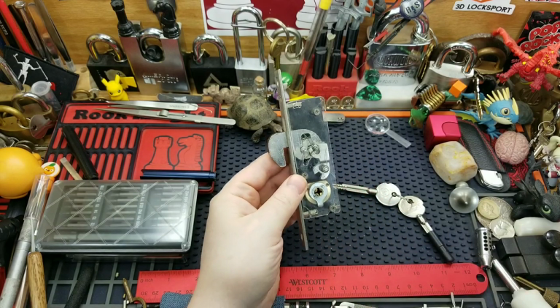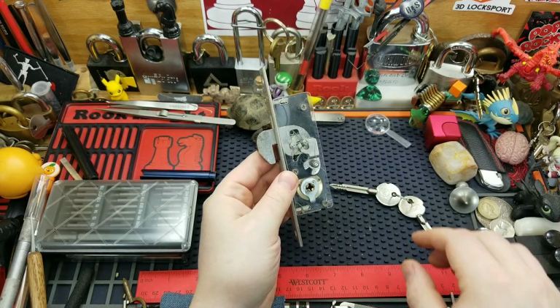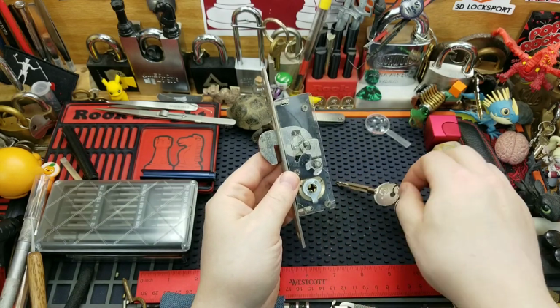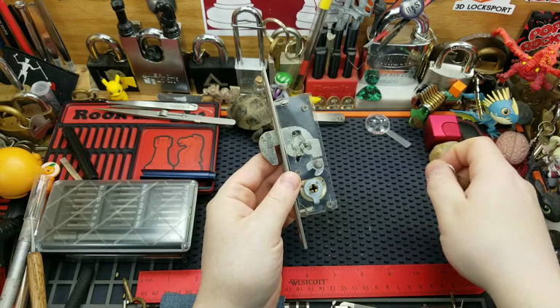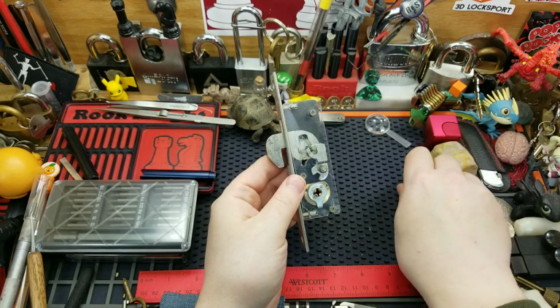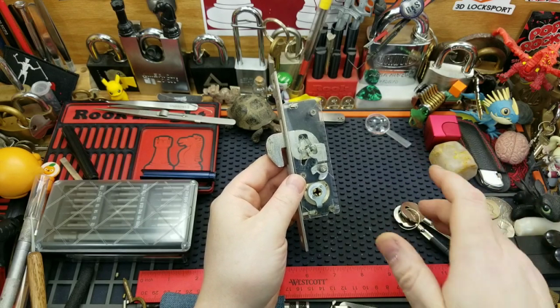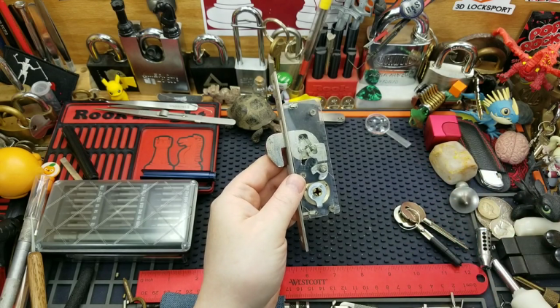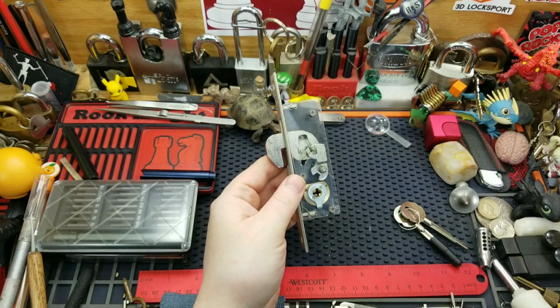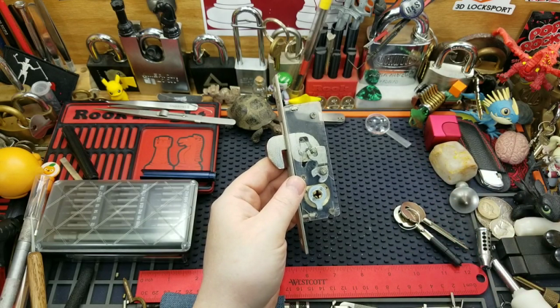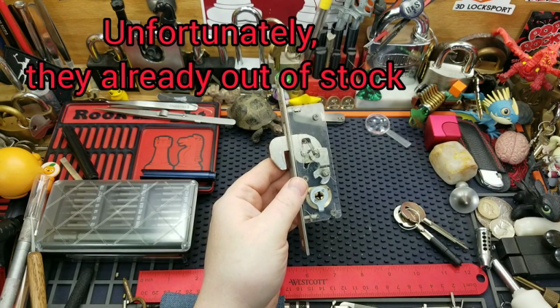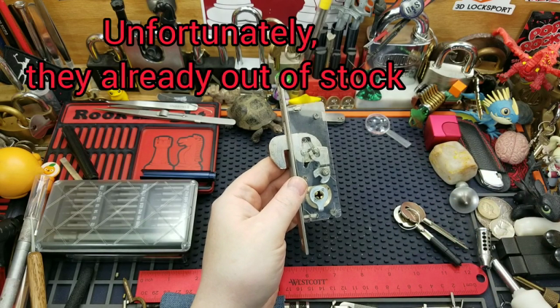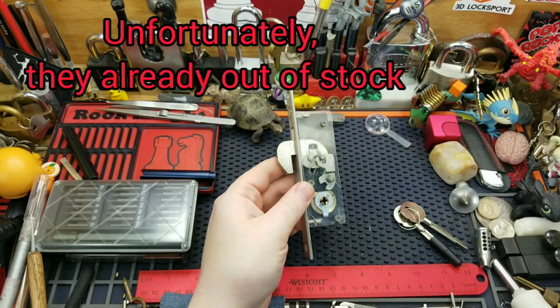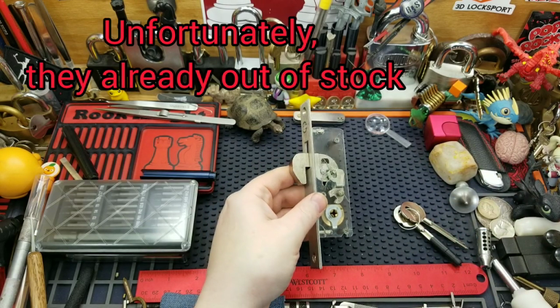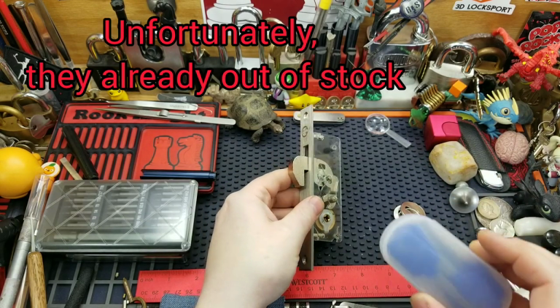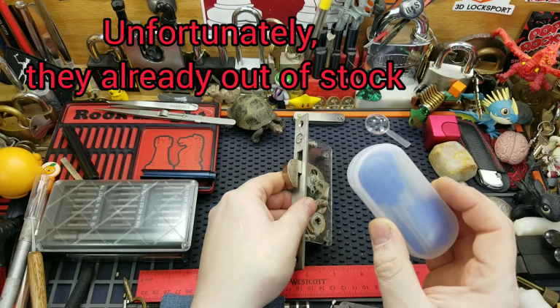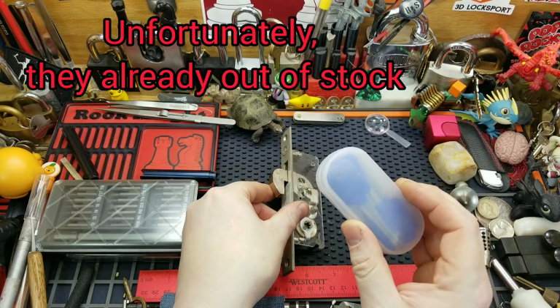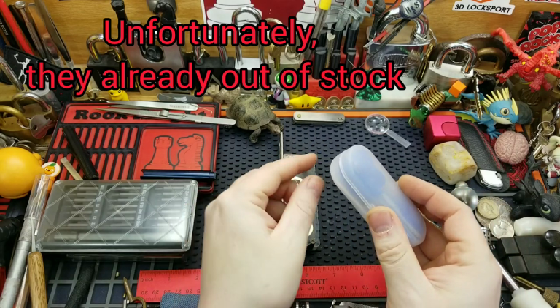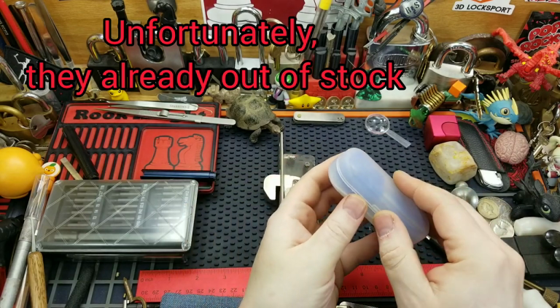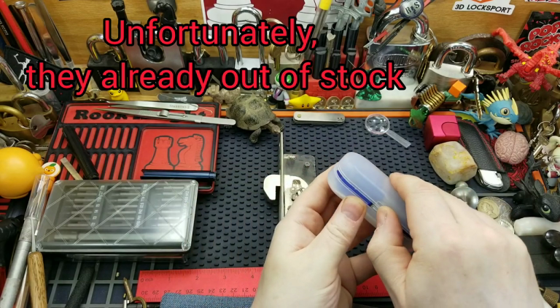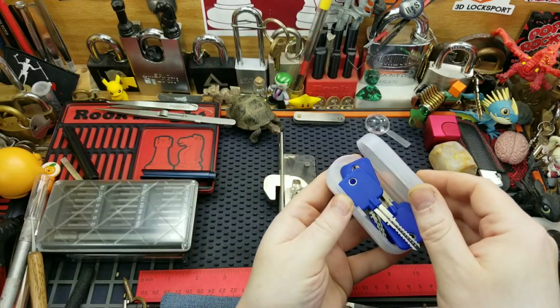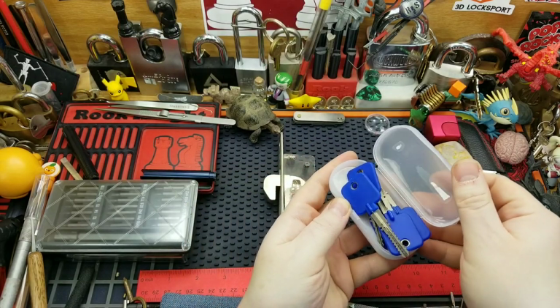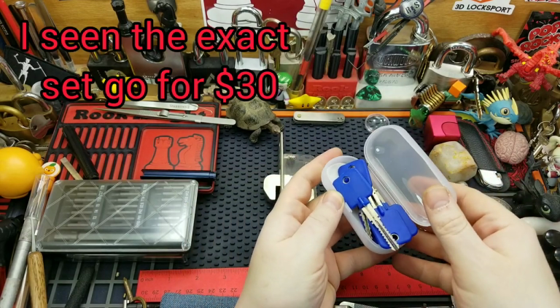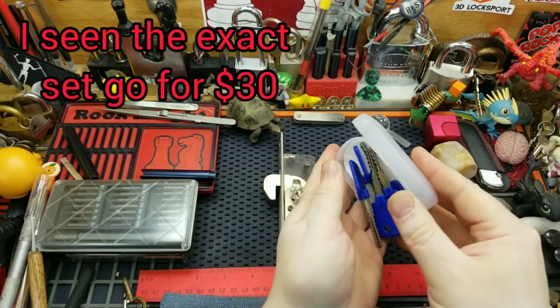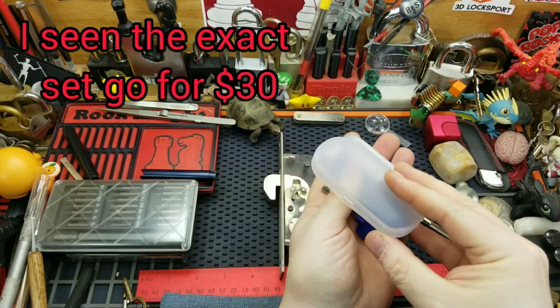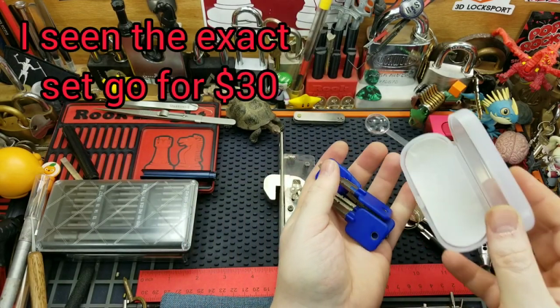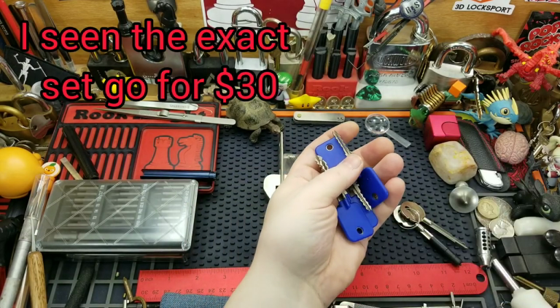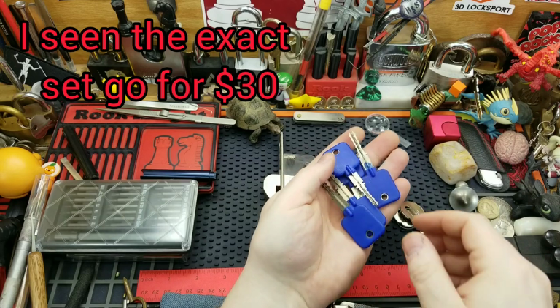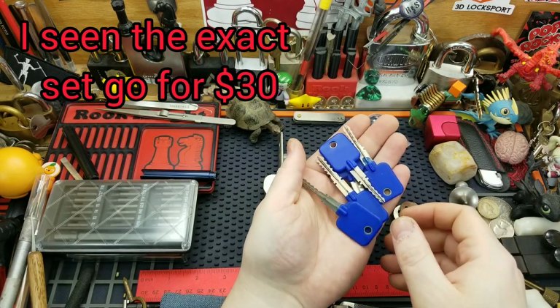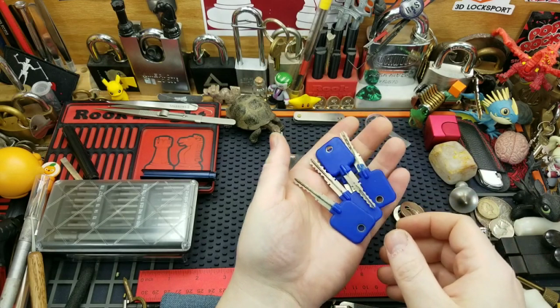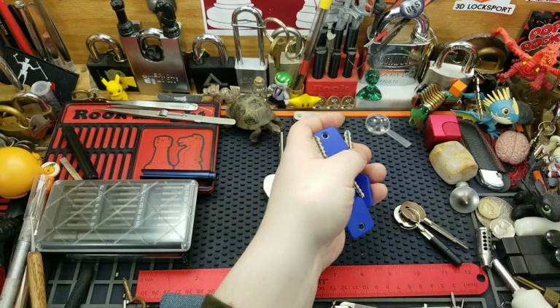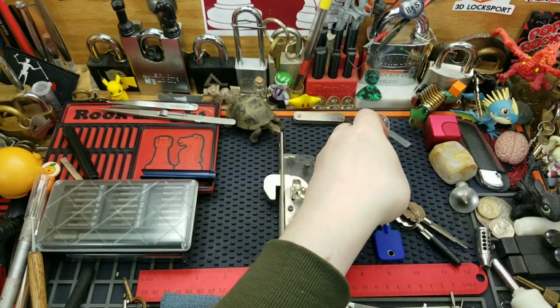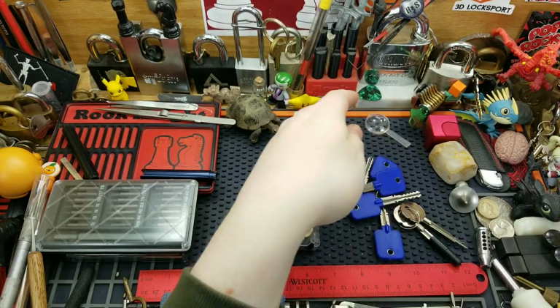What I ended up finding in that Temu app — I think it's called Temu — I found these cross lock jigglers for $5 with free shipping. I couldn't pass them up, so I thought we'd test them out and see if they work on this cross lock here.